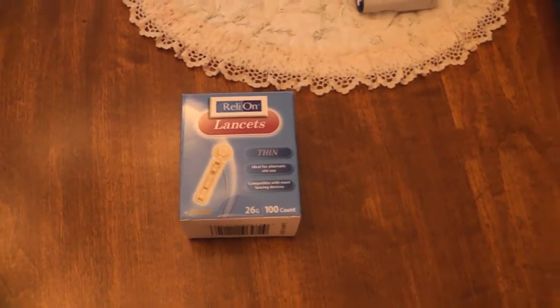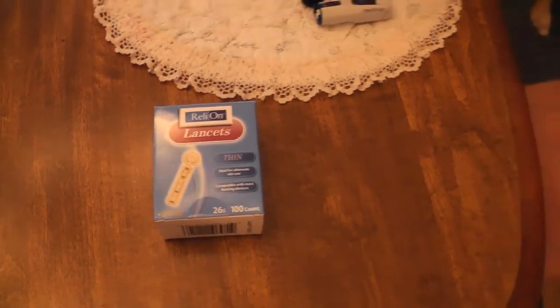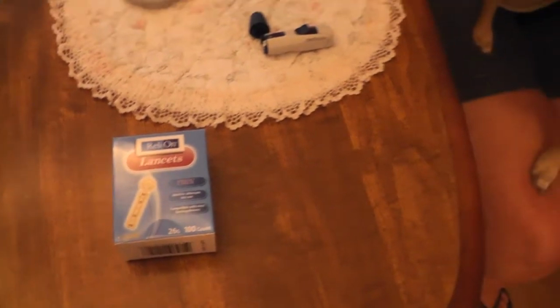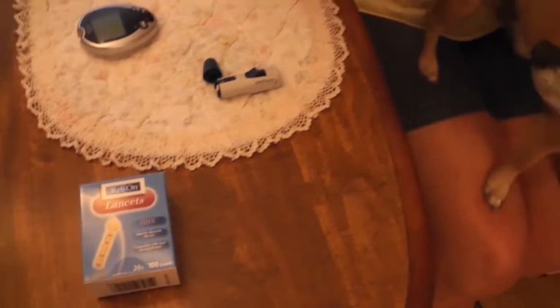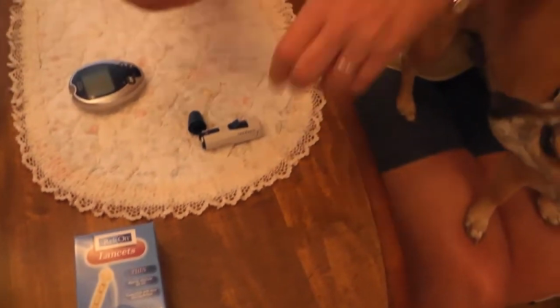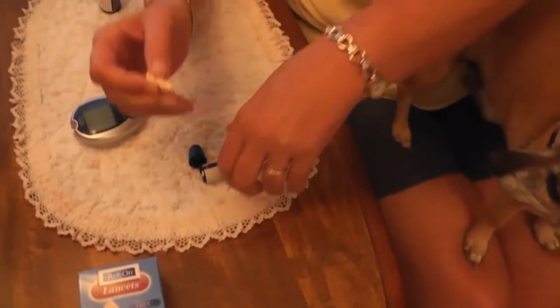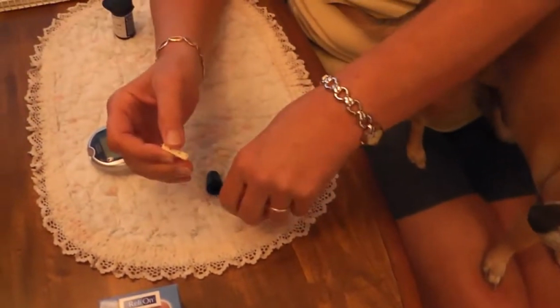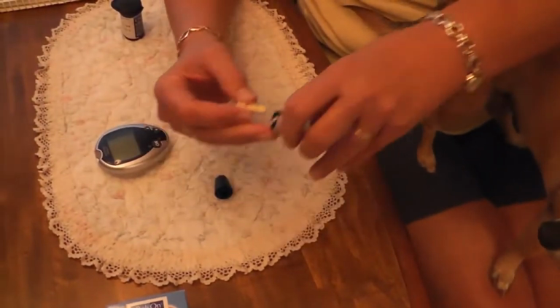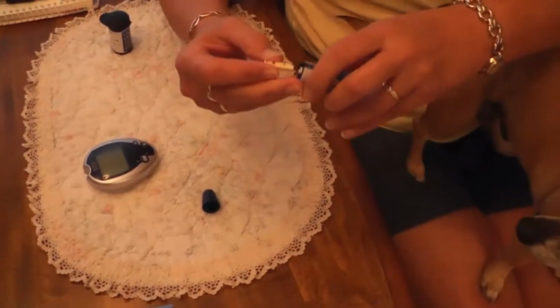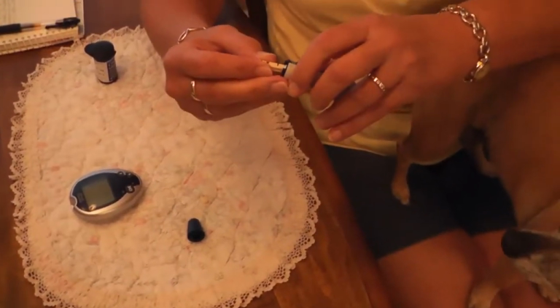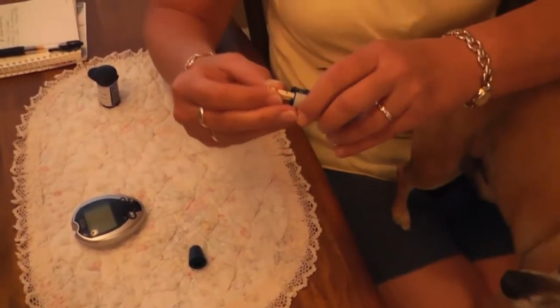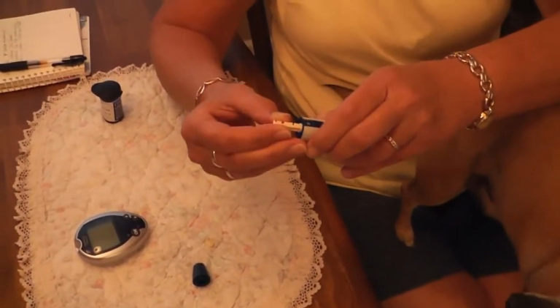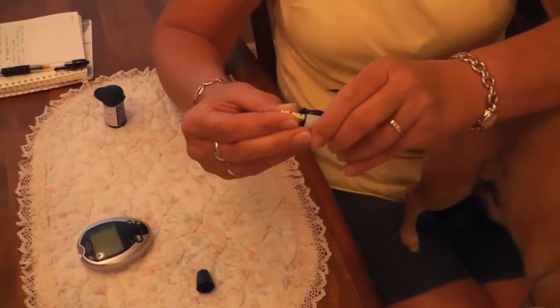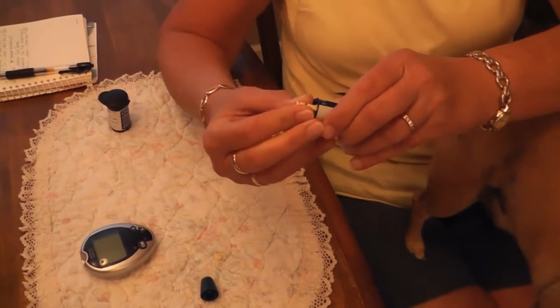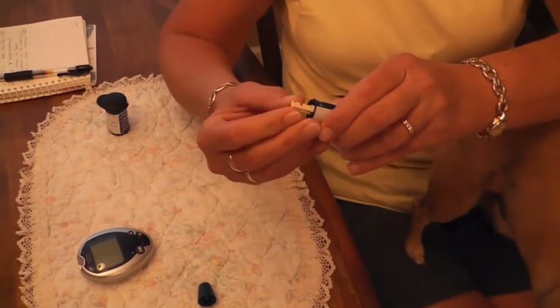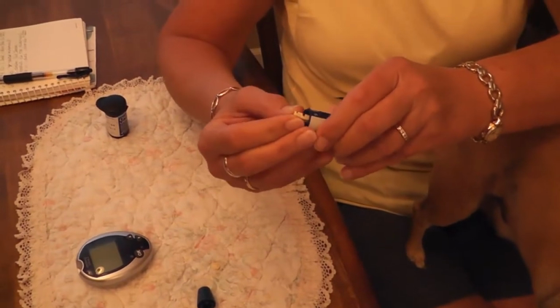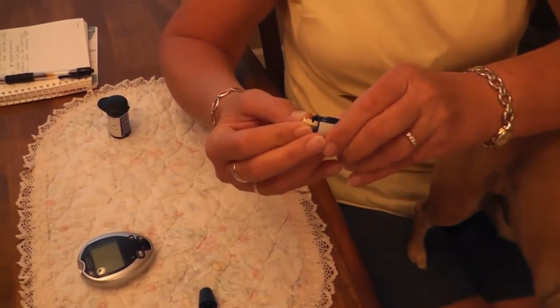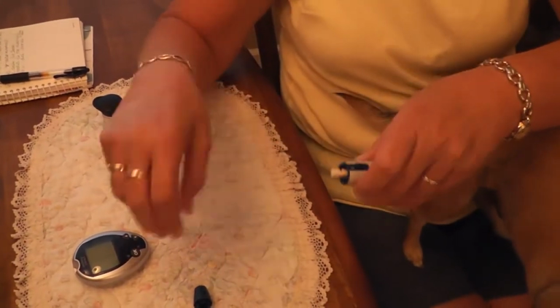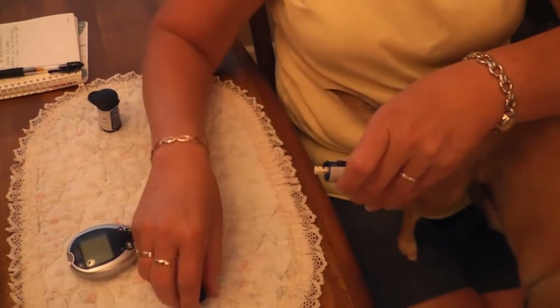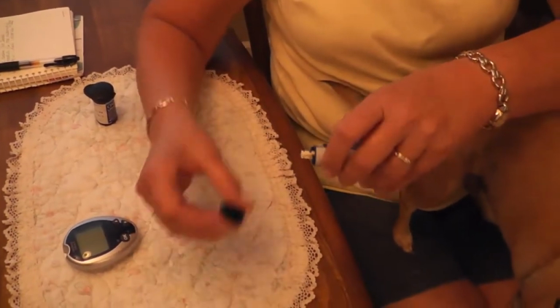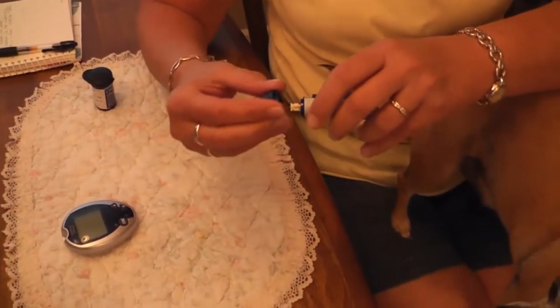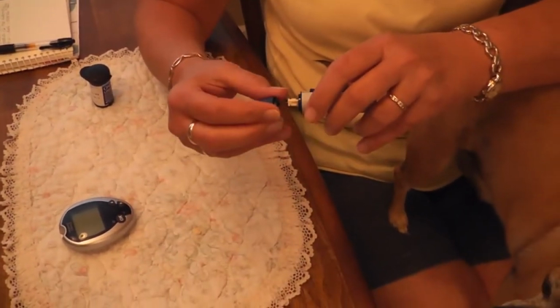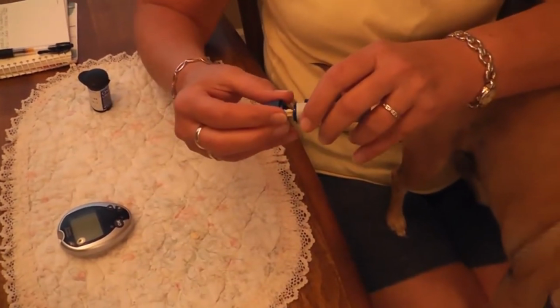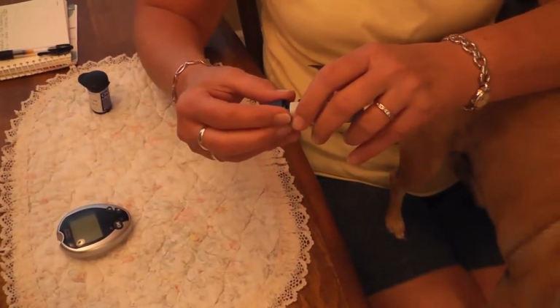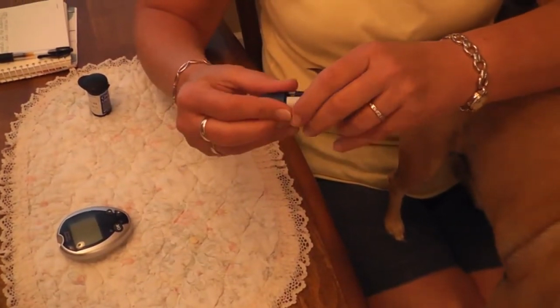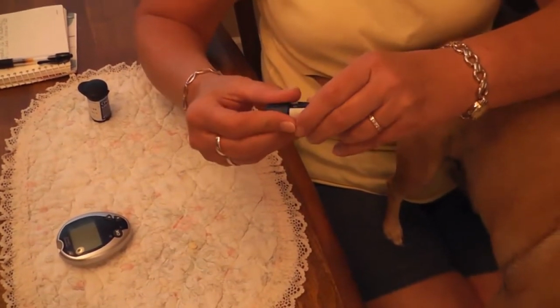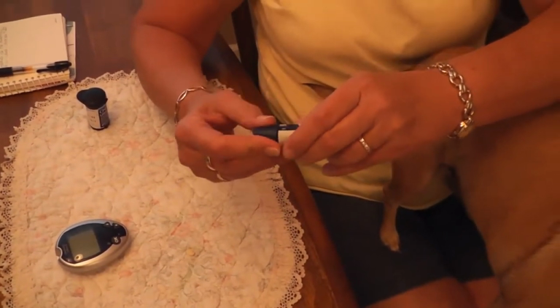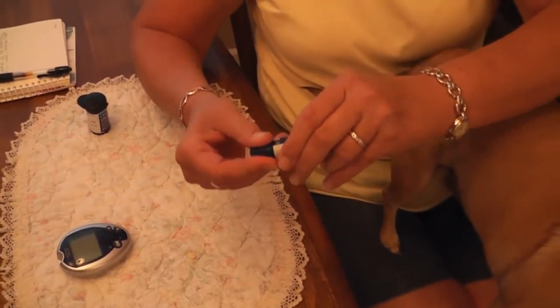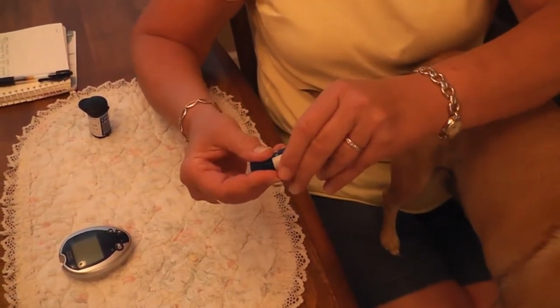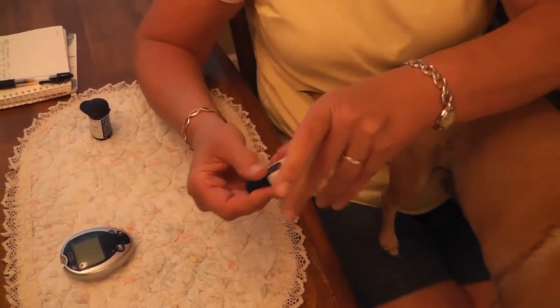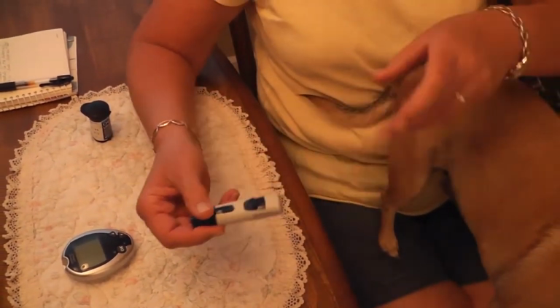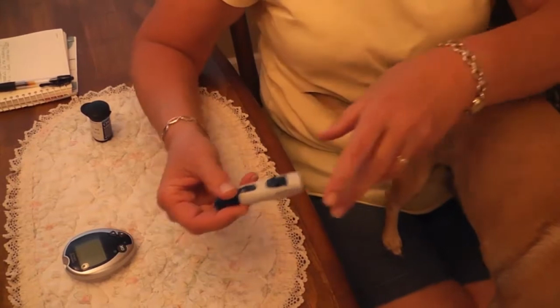They're thin lancets. What we're going to do is put it in the clicker. I've got it set on nine — the deepest it will go.